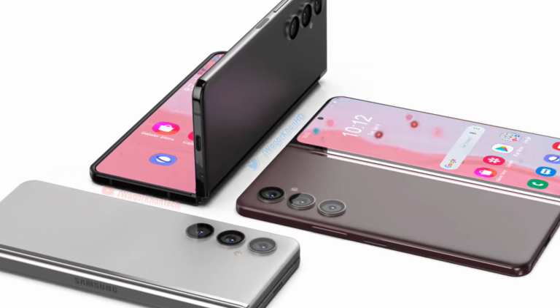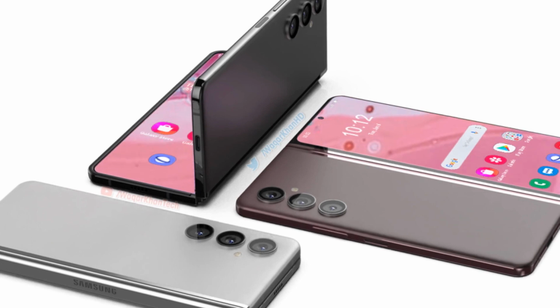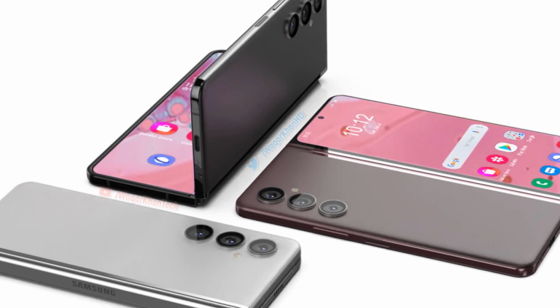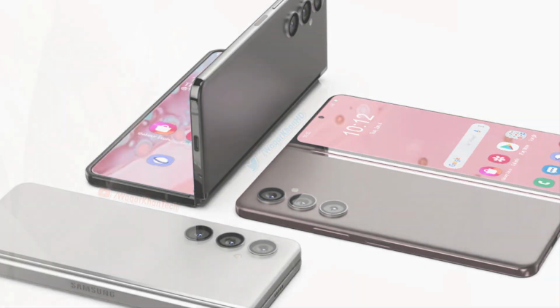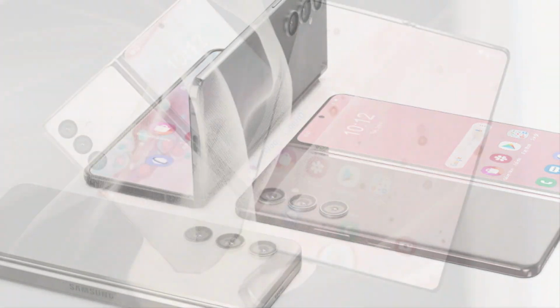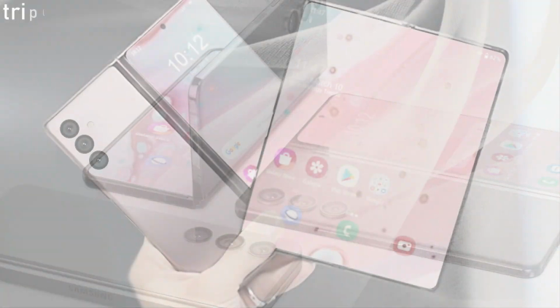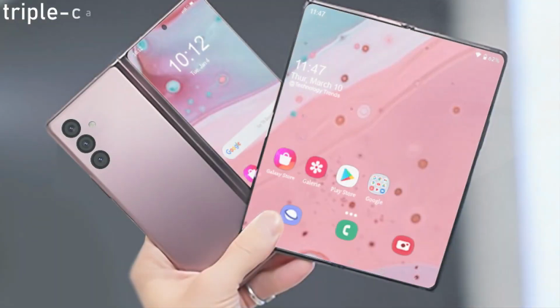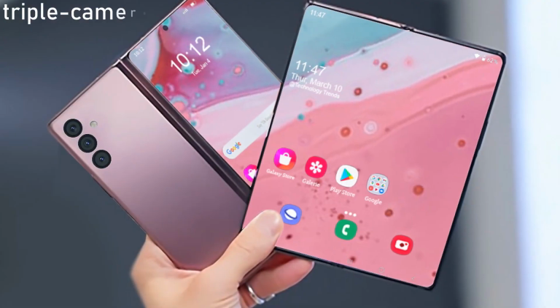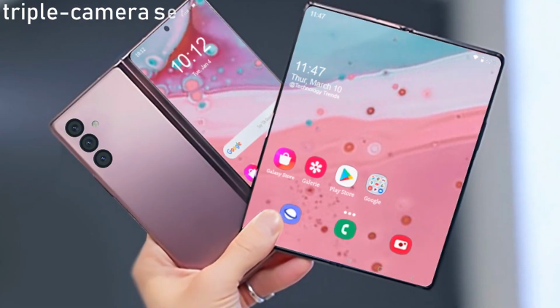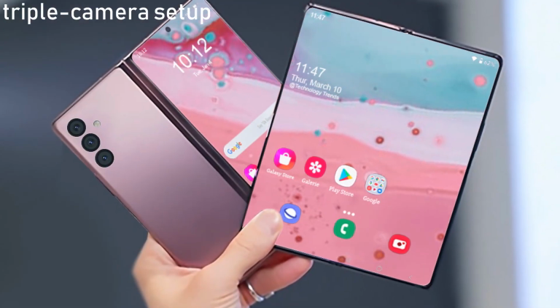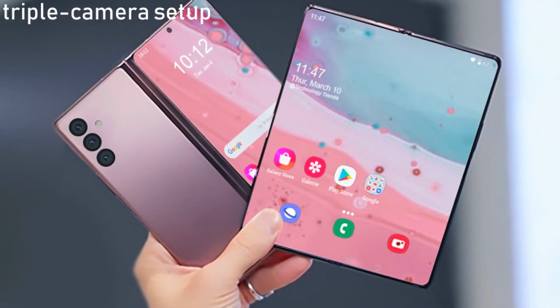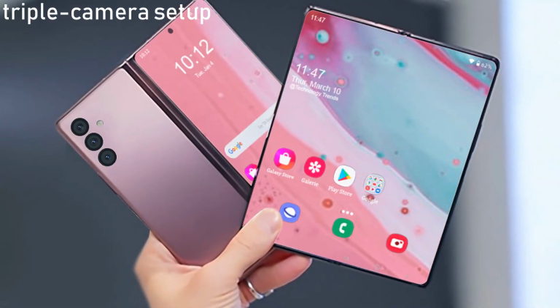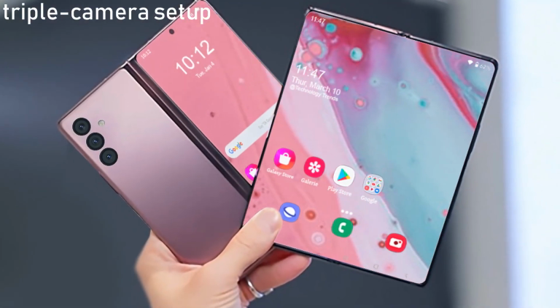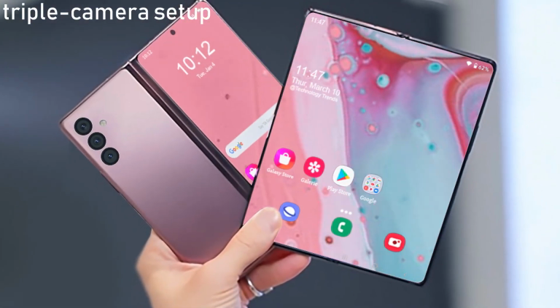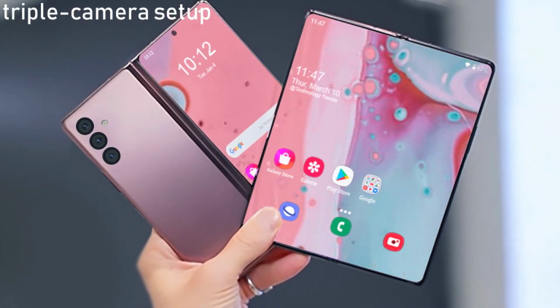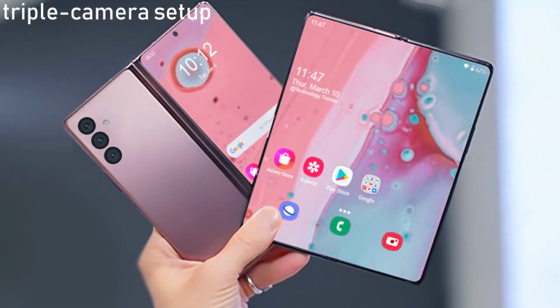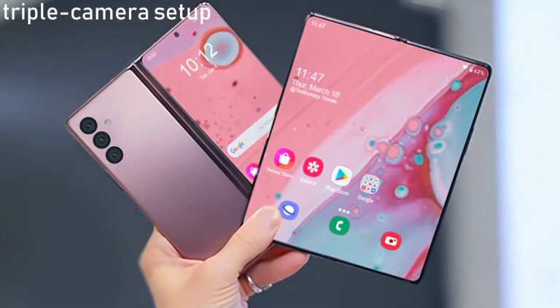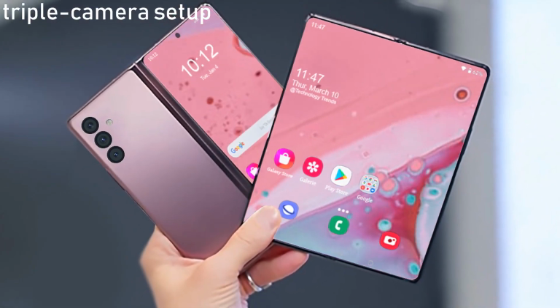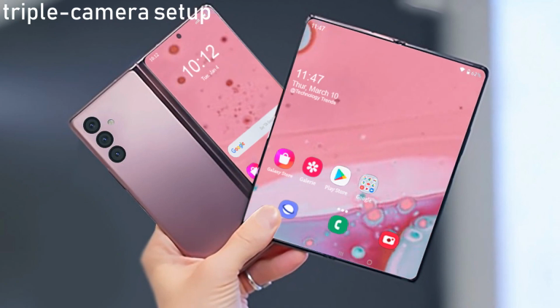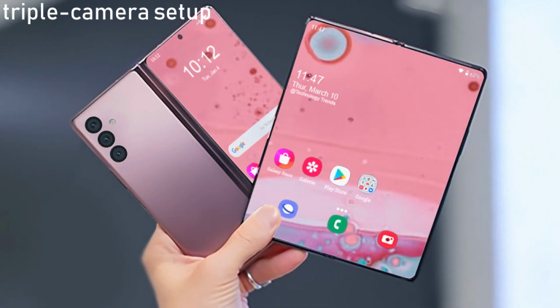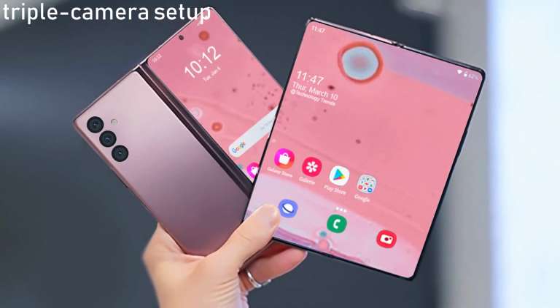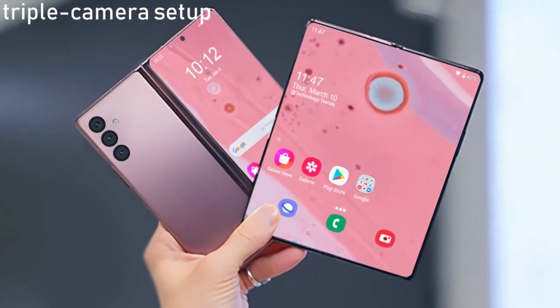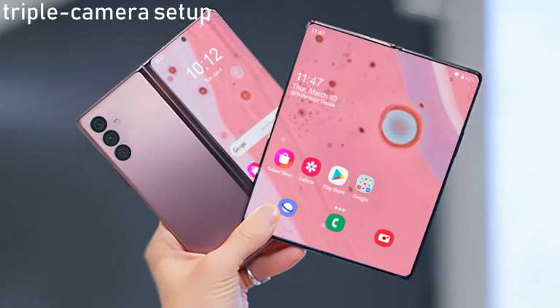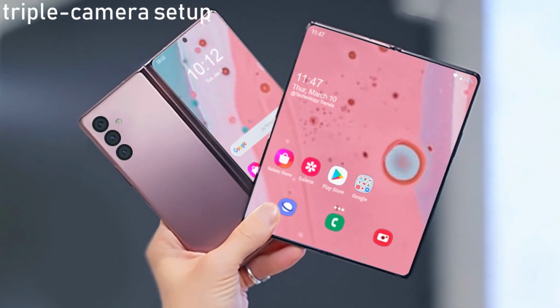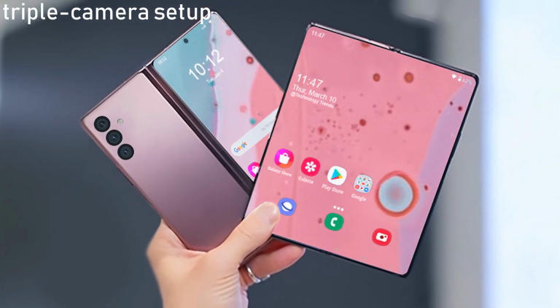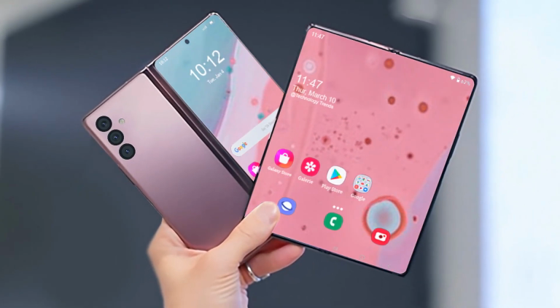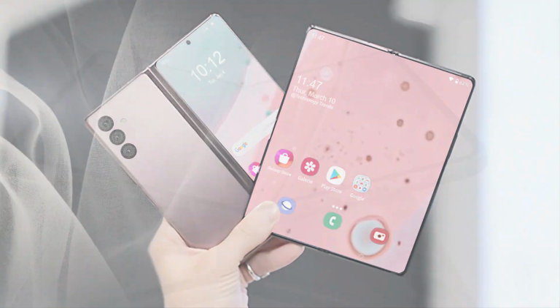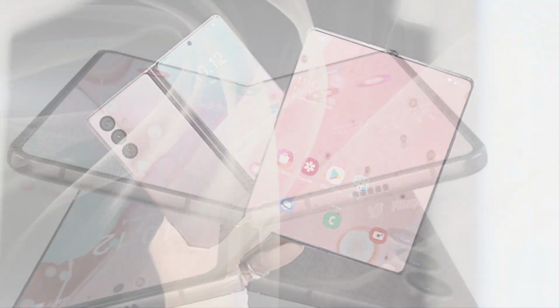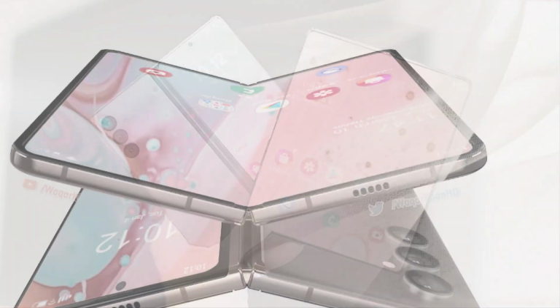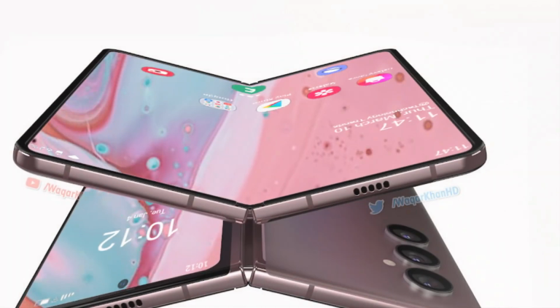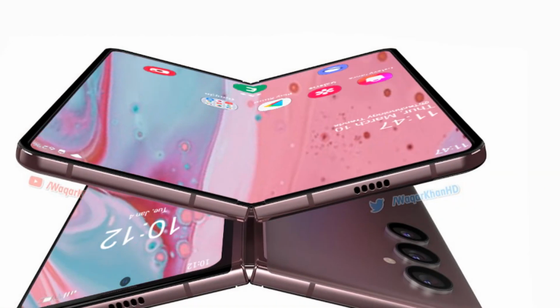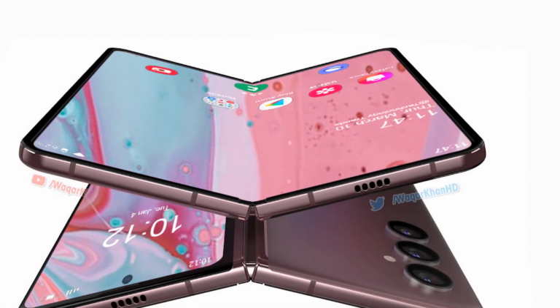The next-generation Galaxy Z Fold phone could continue to use a triple camera setup, but it's not clear if Samsung will upgrade to better sensors this time around.